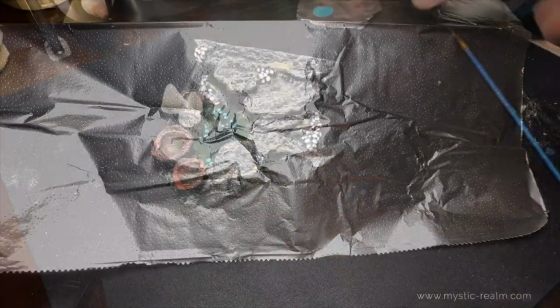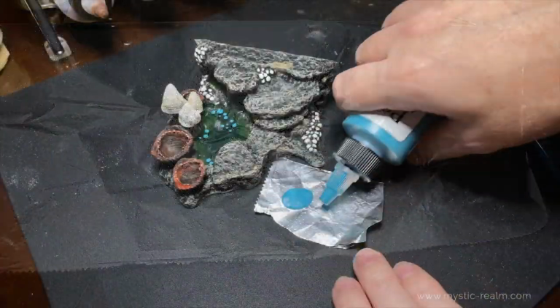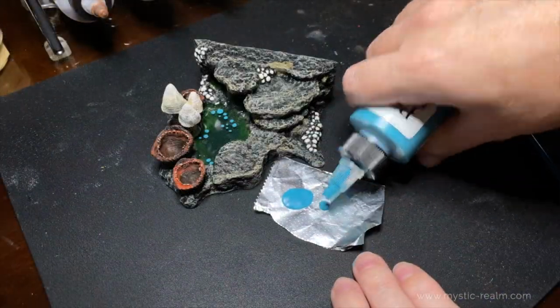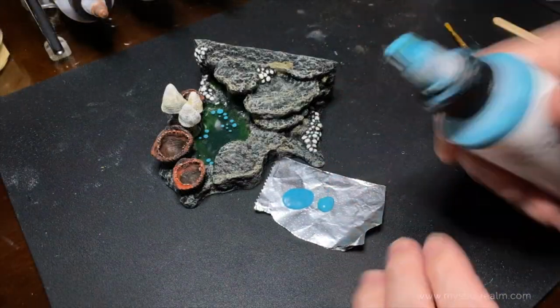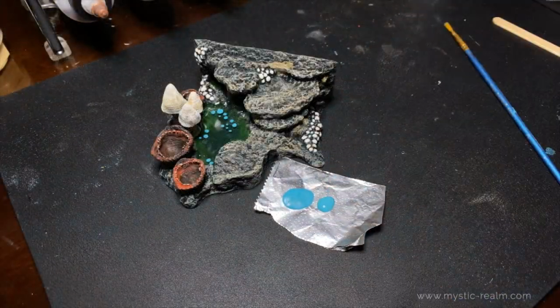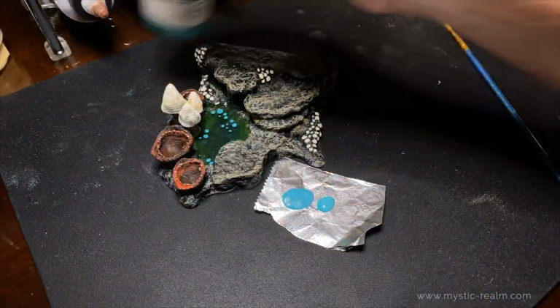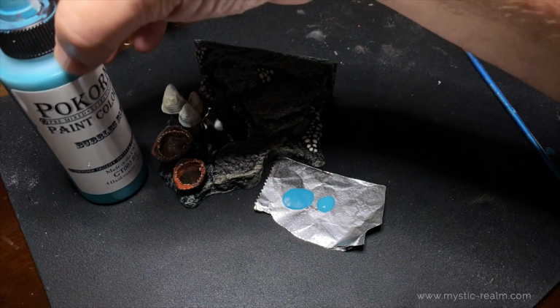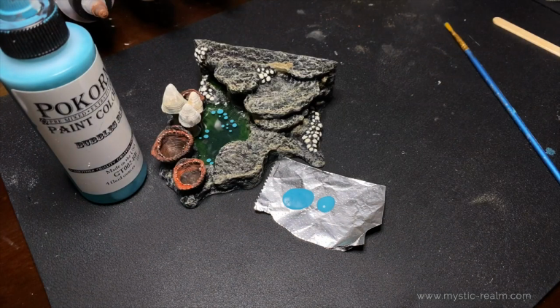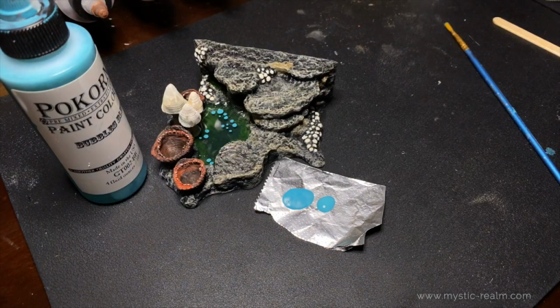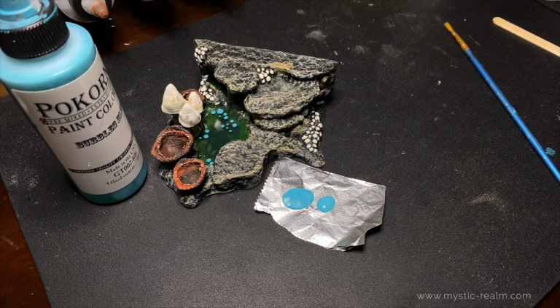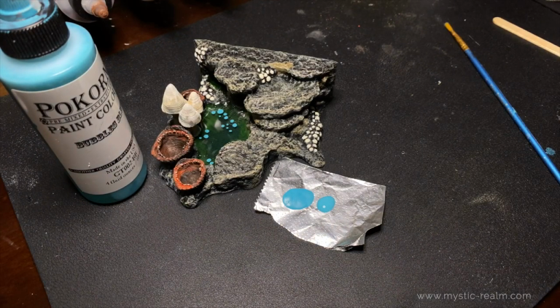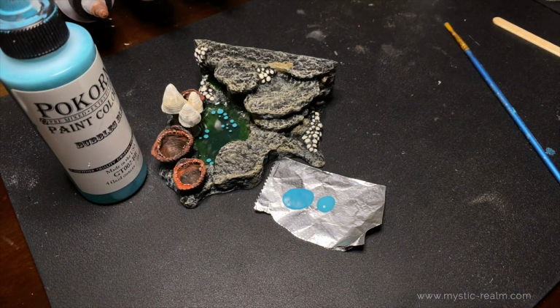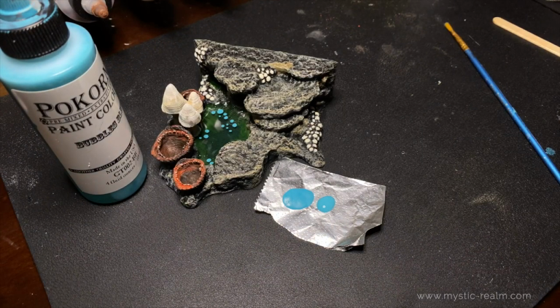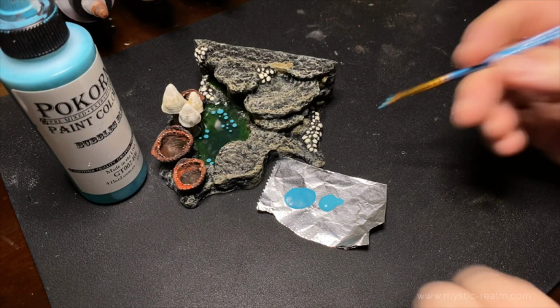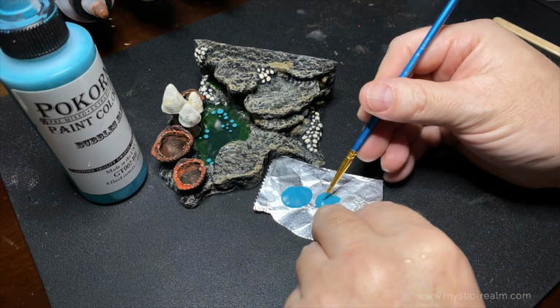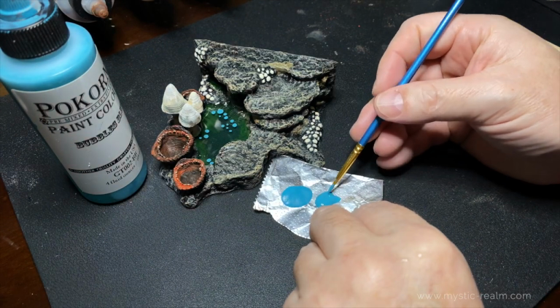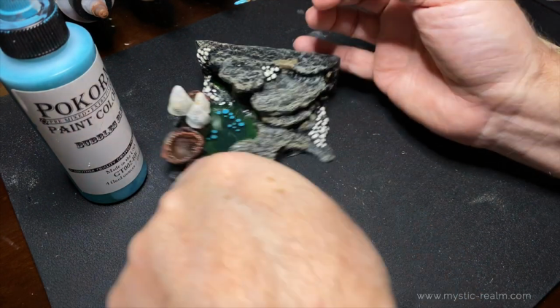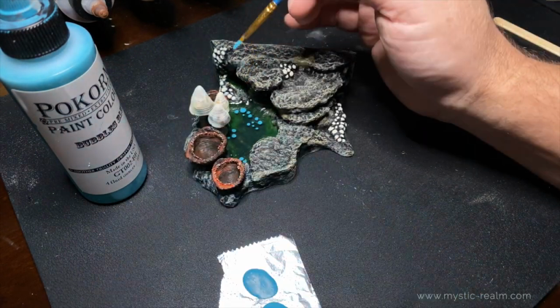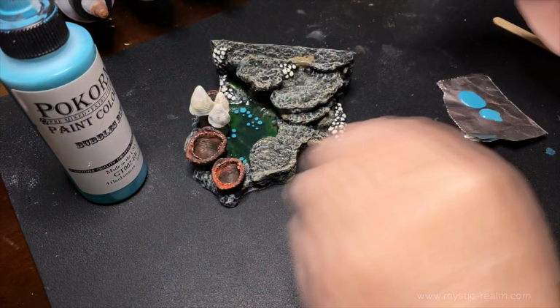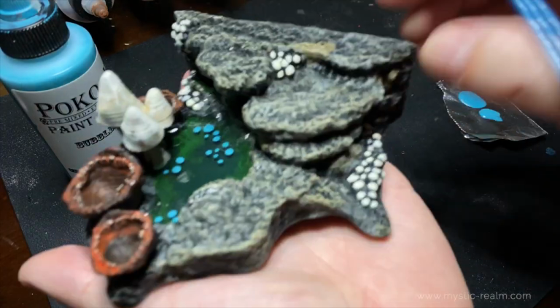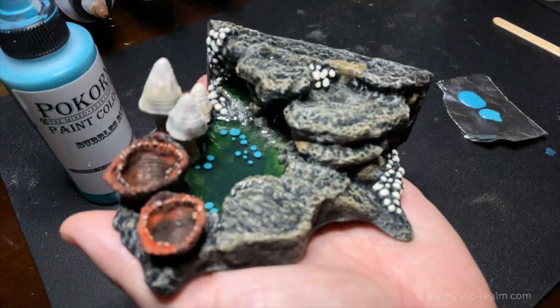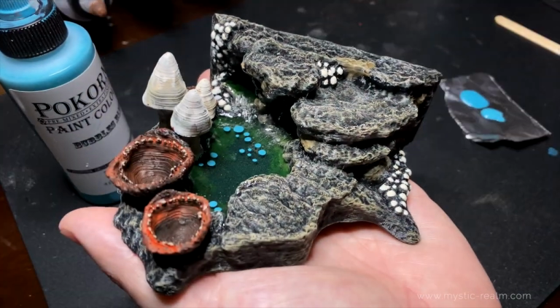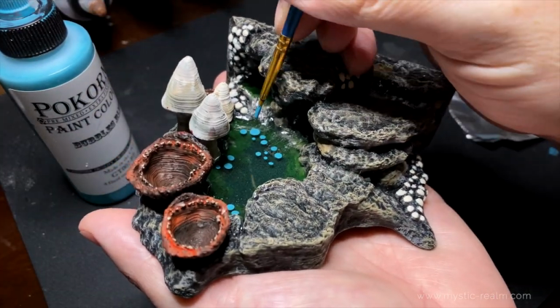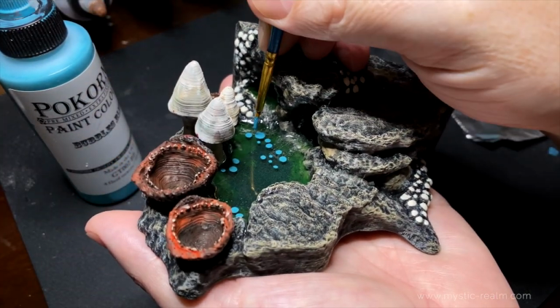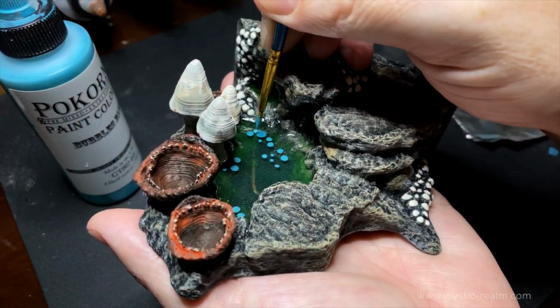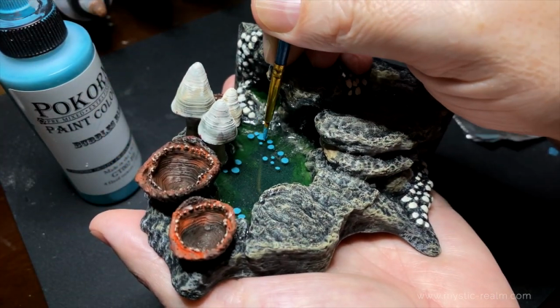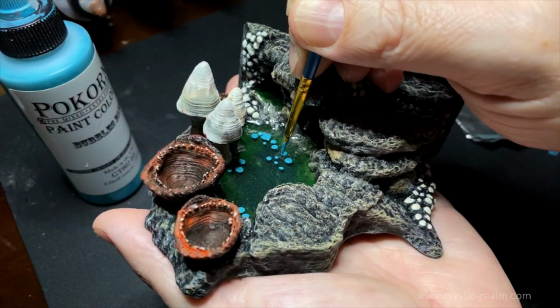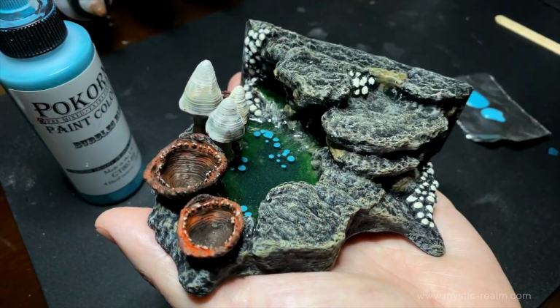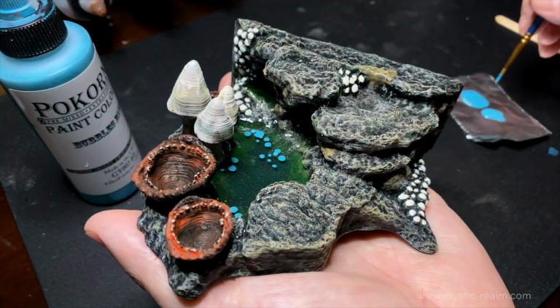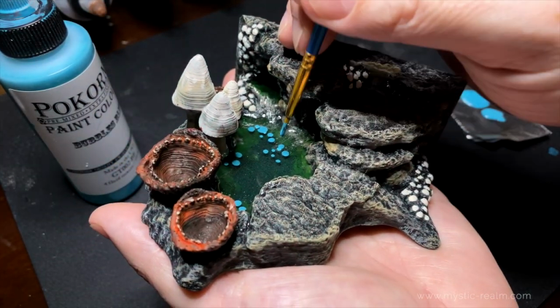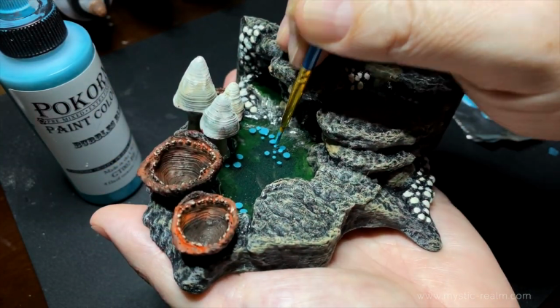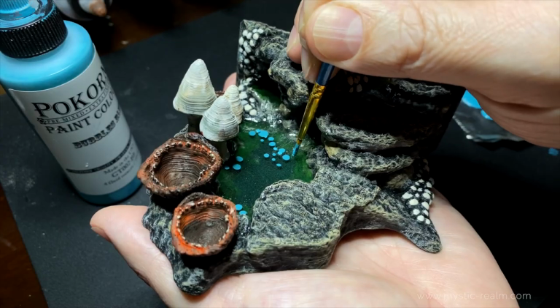Now that another eight hours has passed, this brings us to the last stage where we're going to add a few more water bubbles. You don't want to overdo it, so add some small bubbles at this time. I think we're done here.